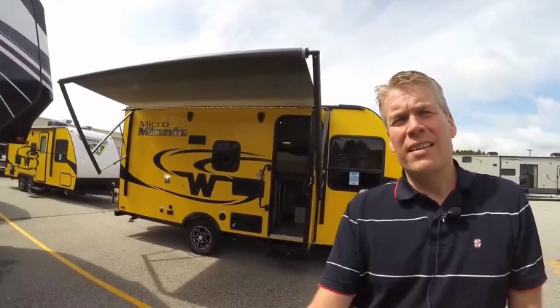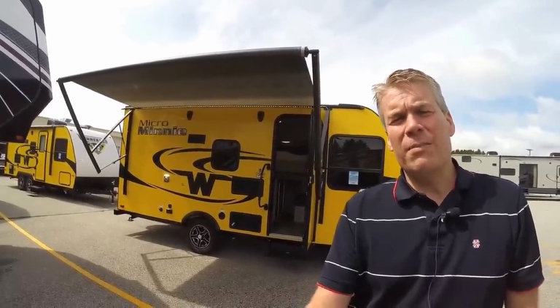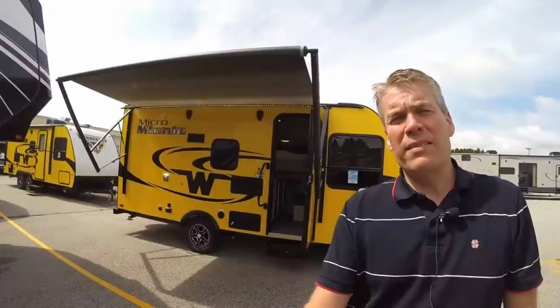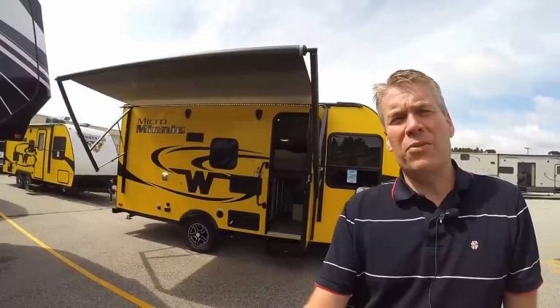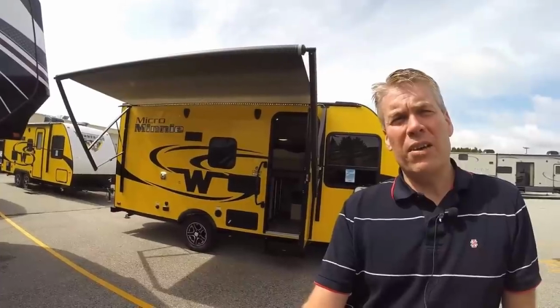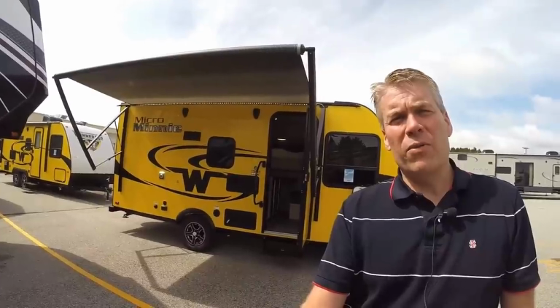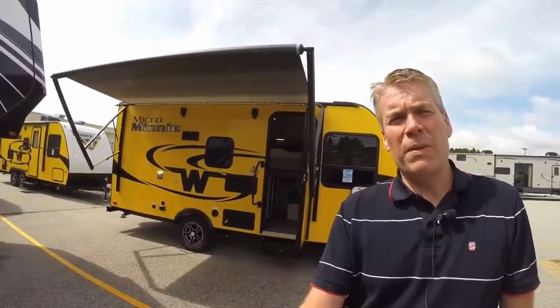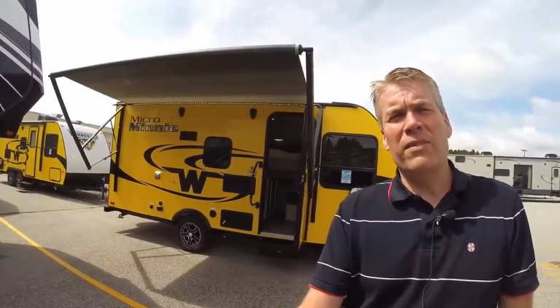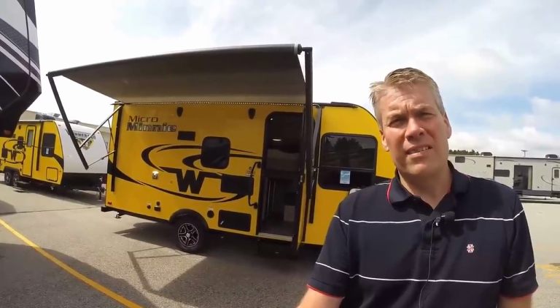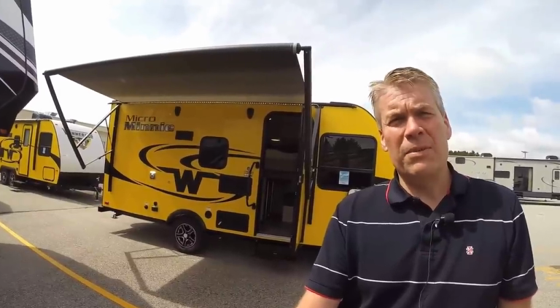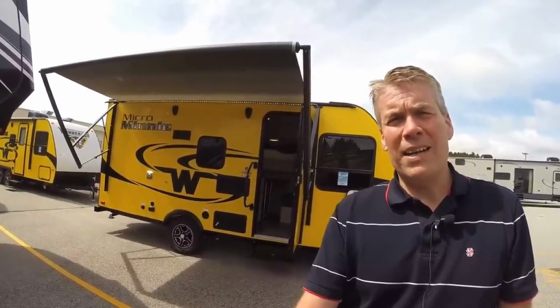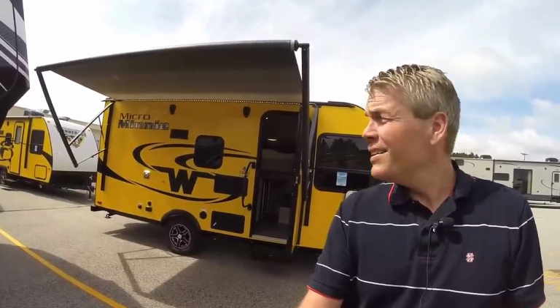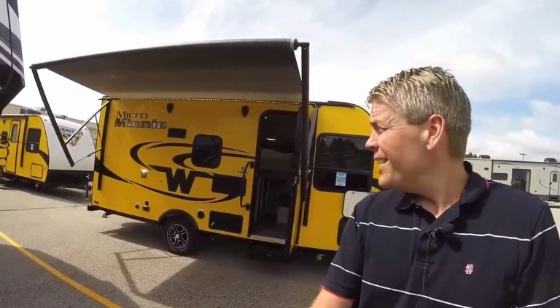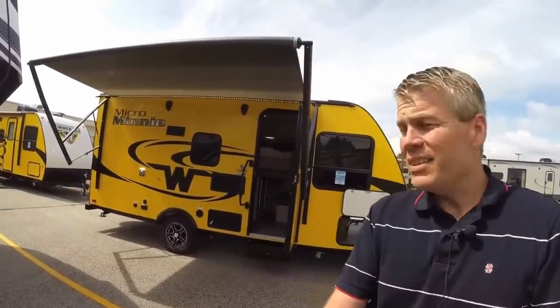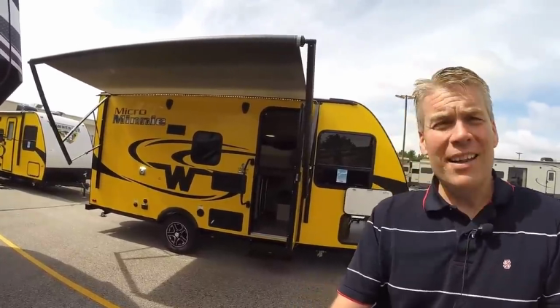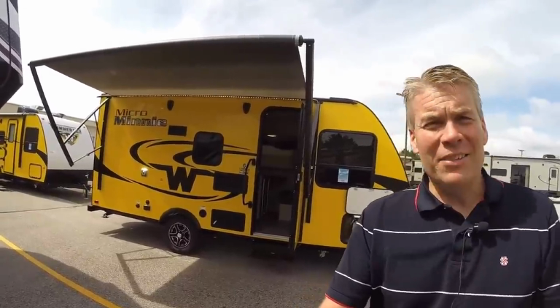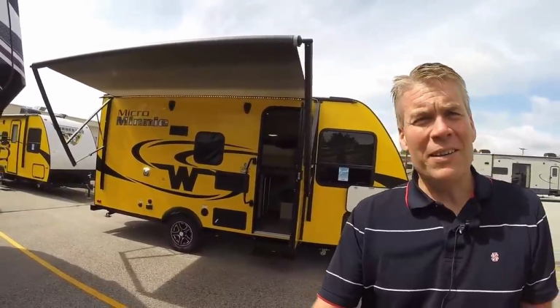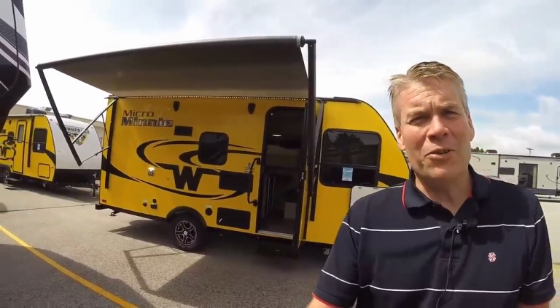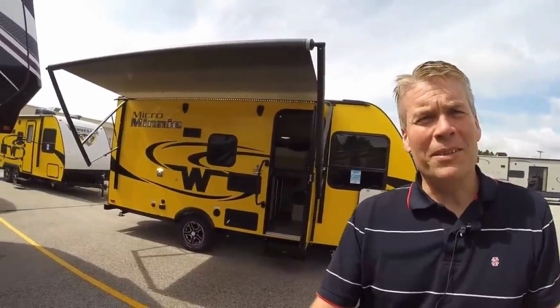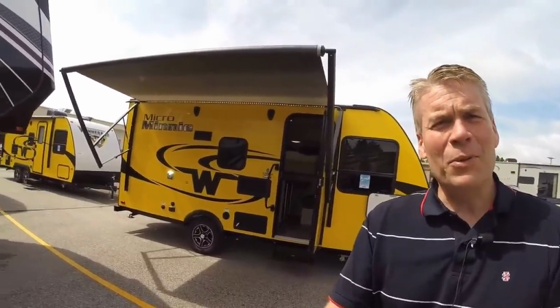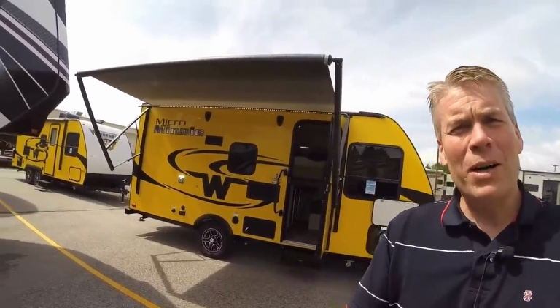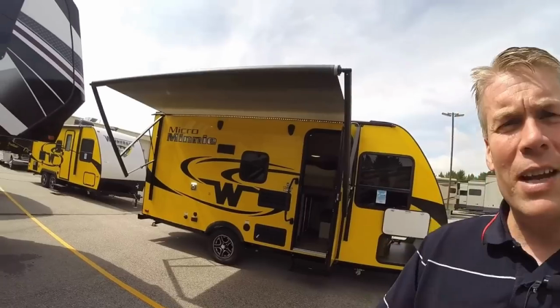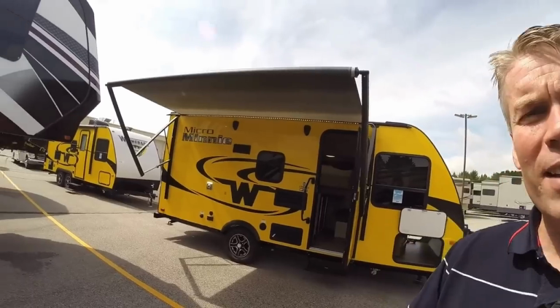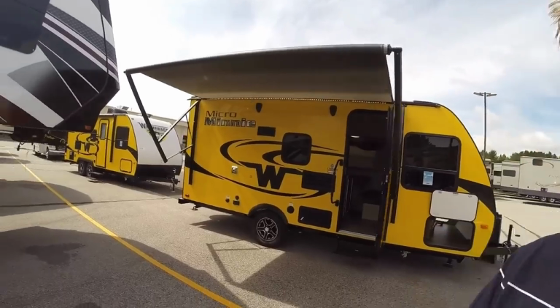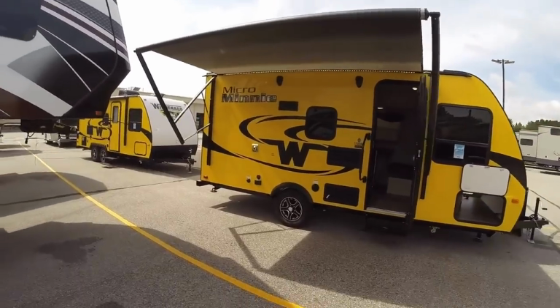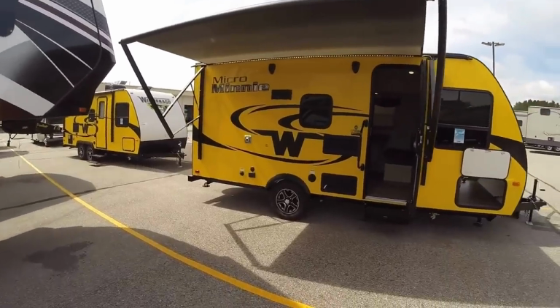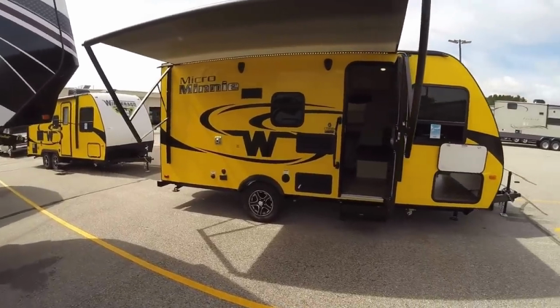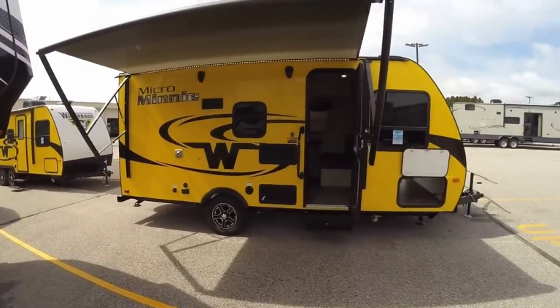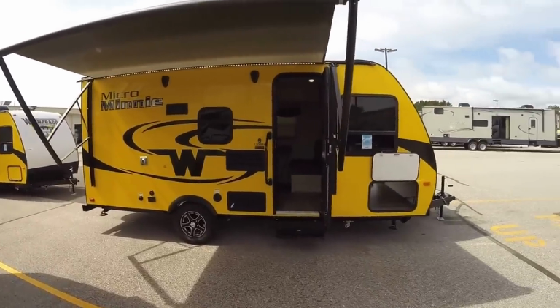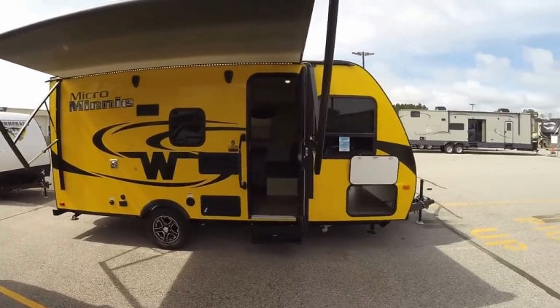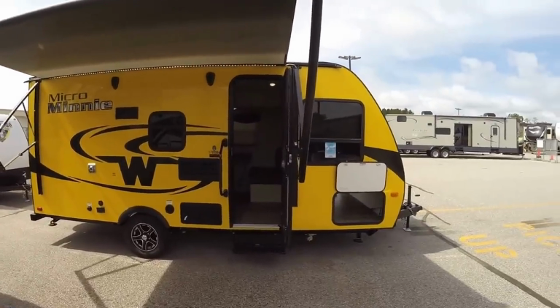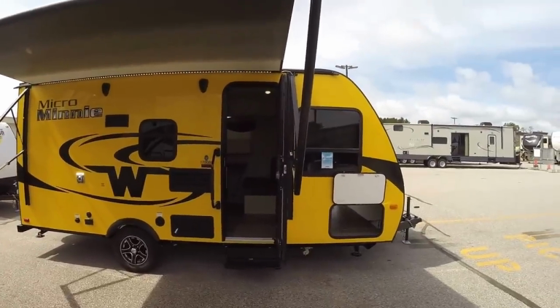This camper weighs in at 3,040 pounds, sleeps 5. So we'll walk around the outside, we'll show you the inside, then we'll see what you think.